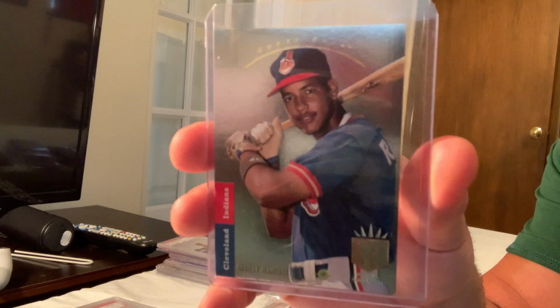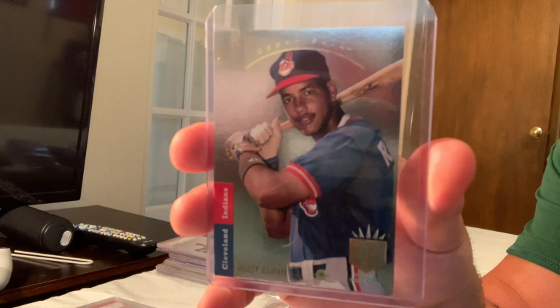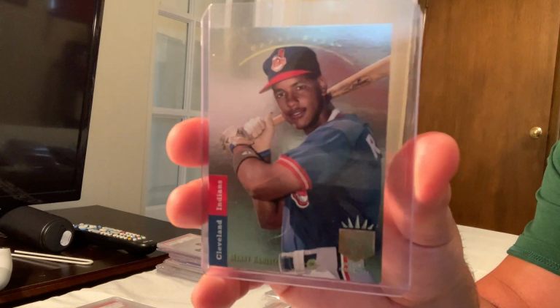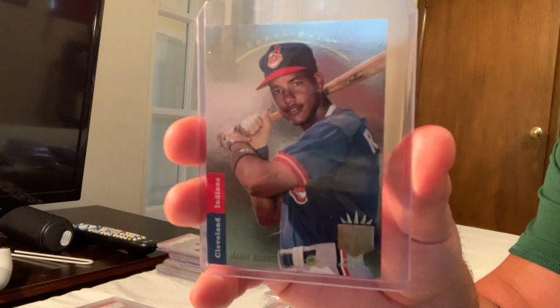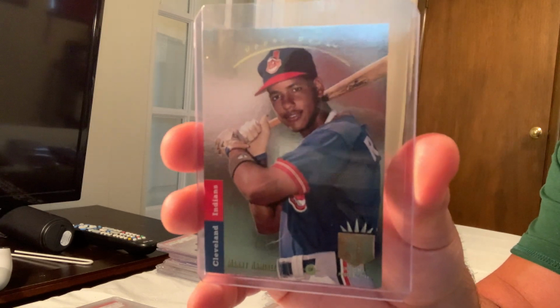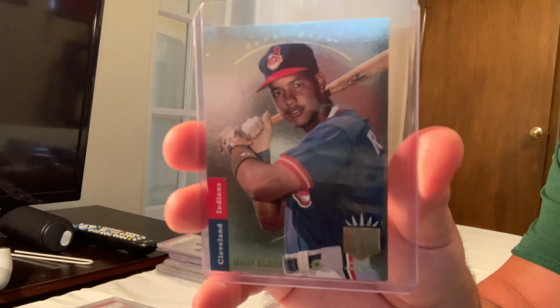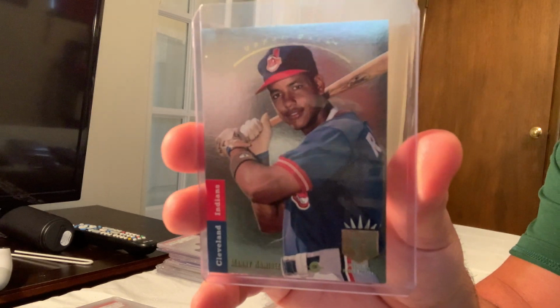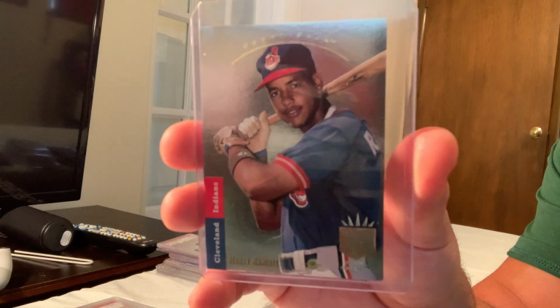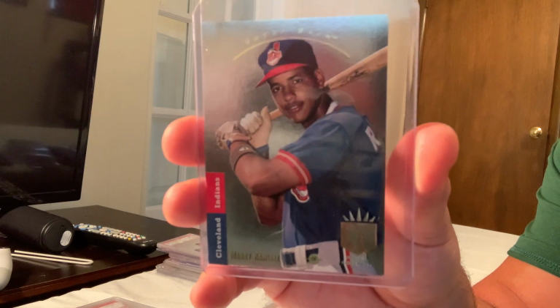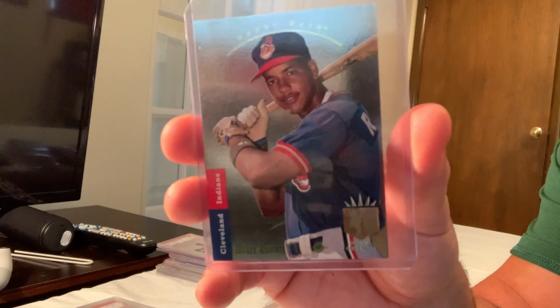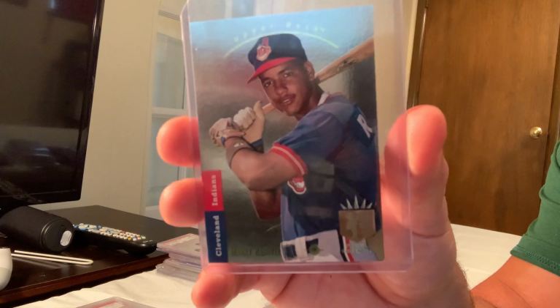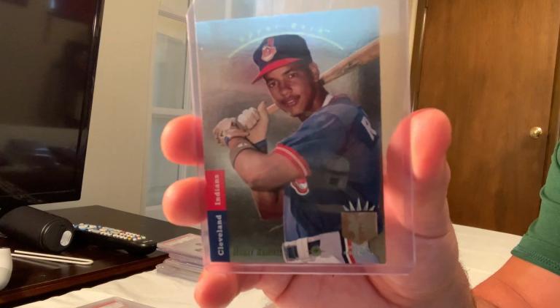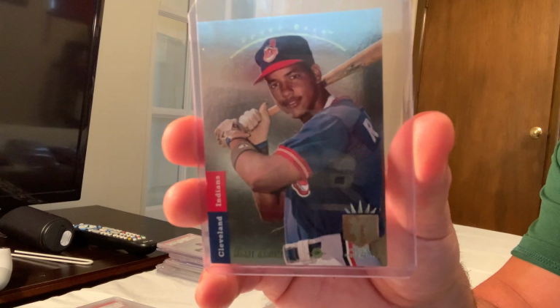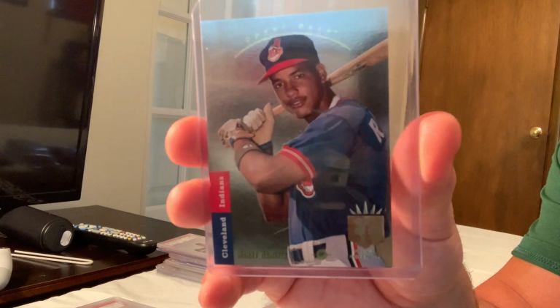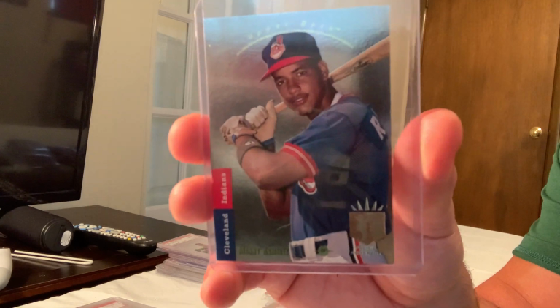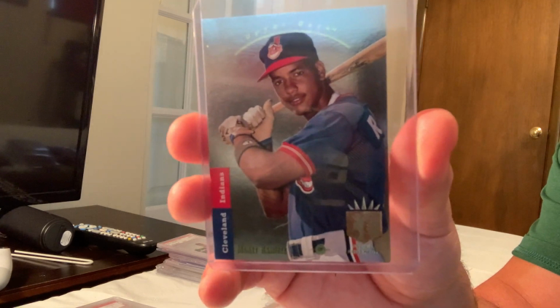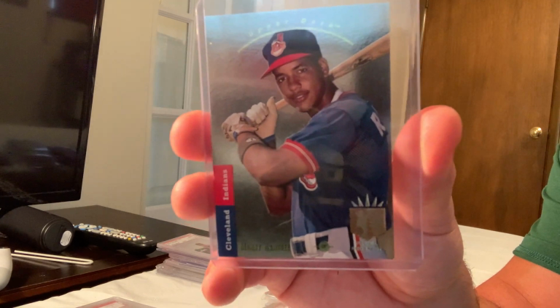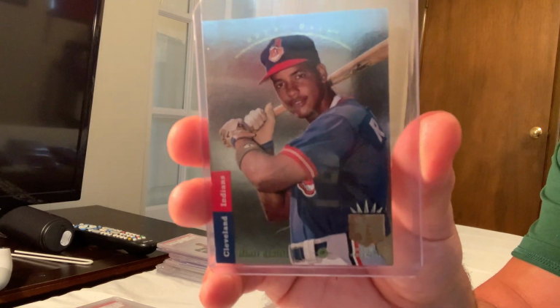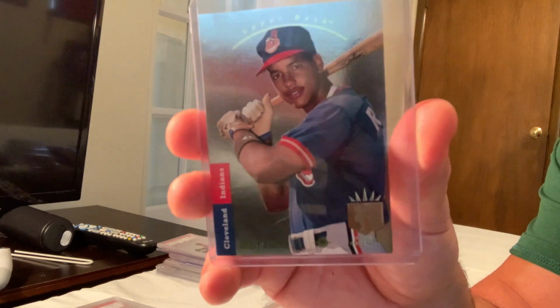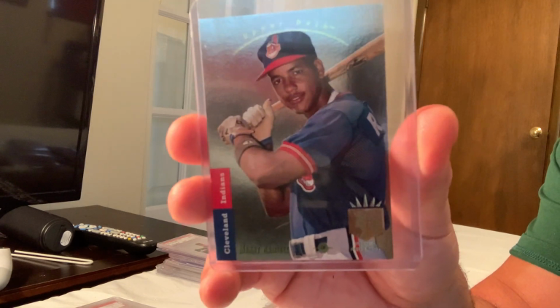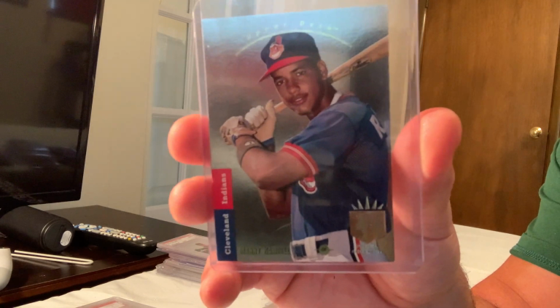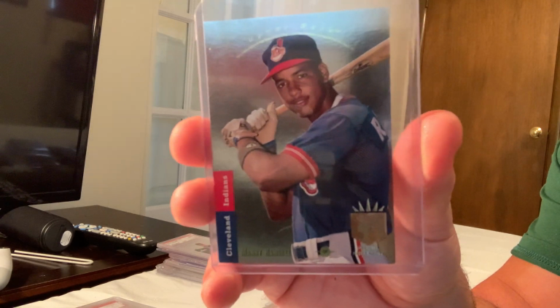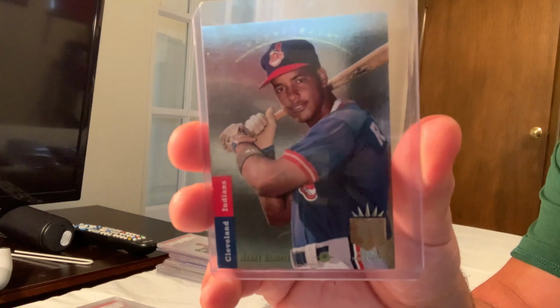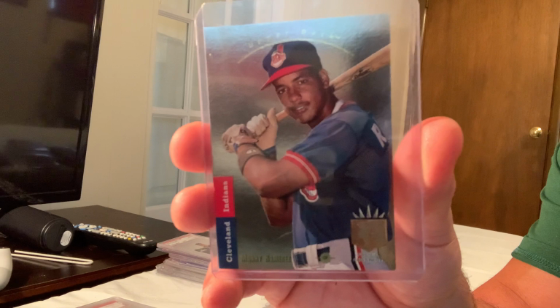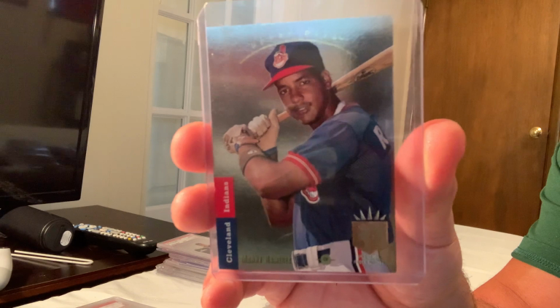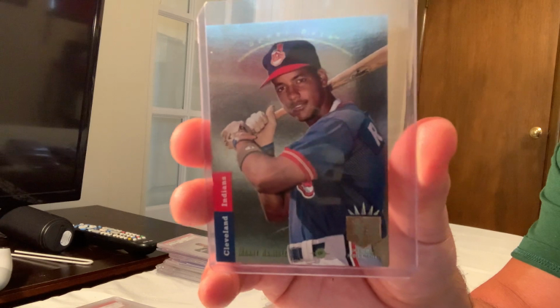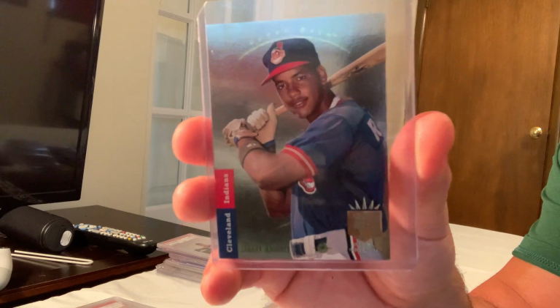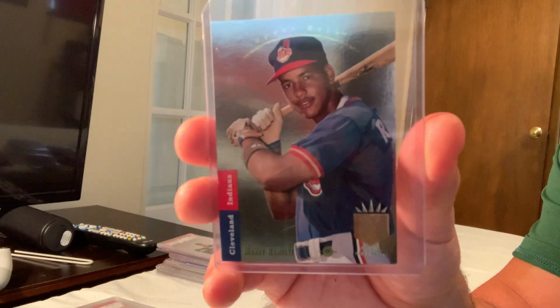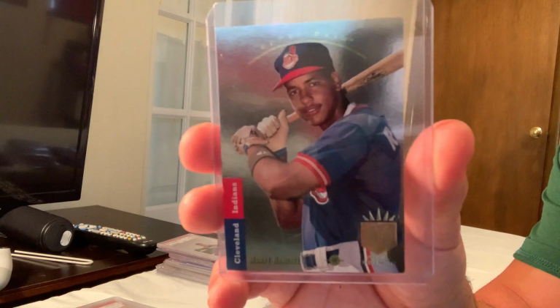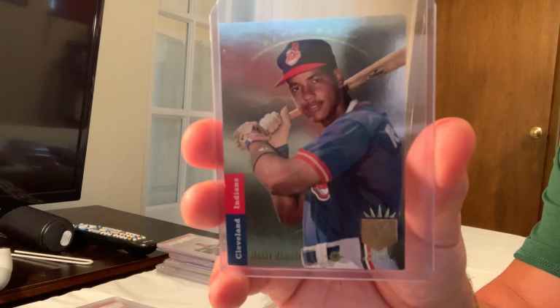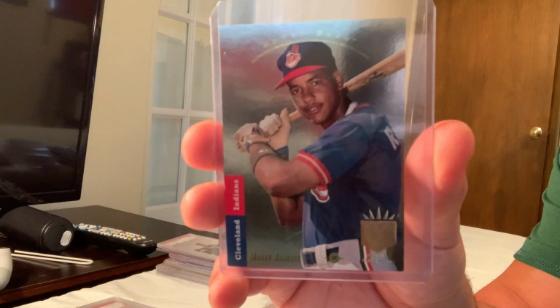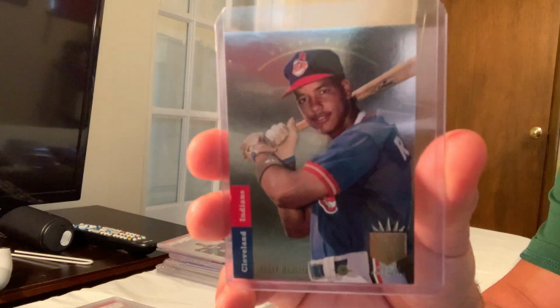SP foils are so hard to get in Gem Mint 10, which is why they sell for so much. This card — the 1993 SP Foil Manny Ramirez rookie card — in Gem Mint 10 sold for $766.